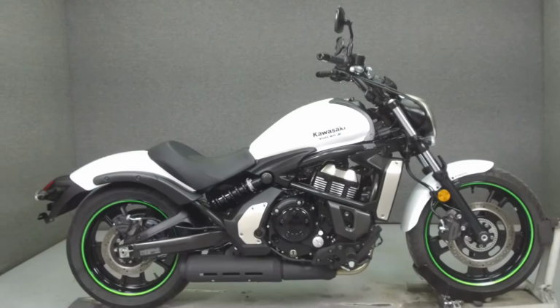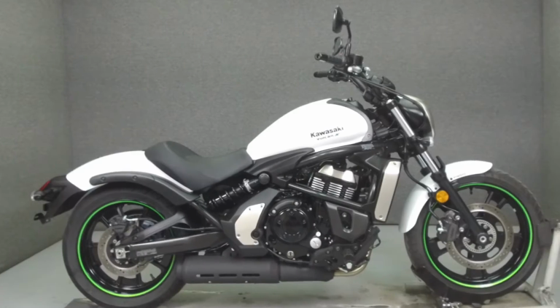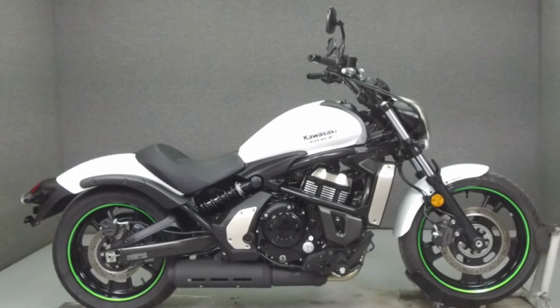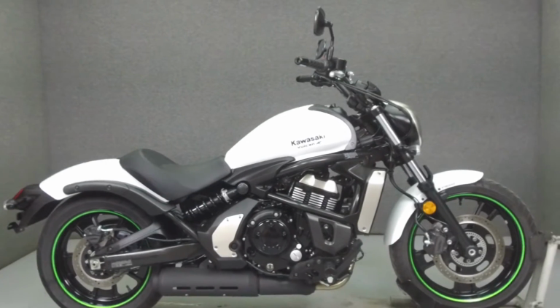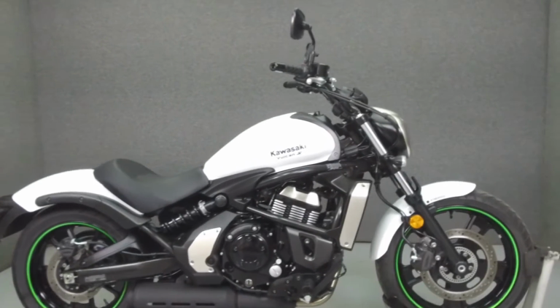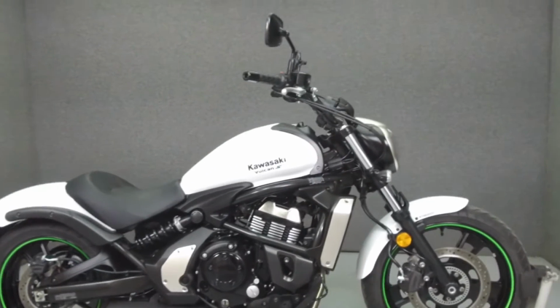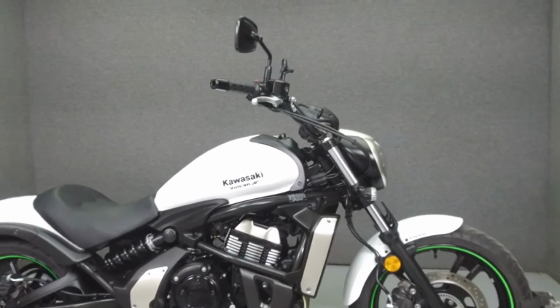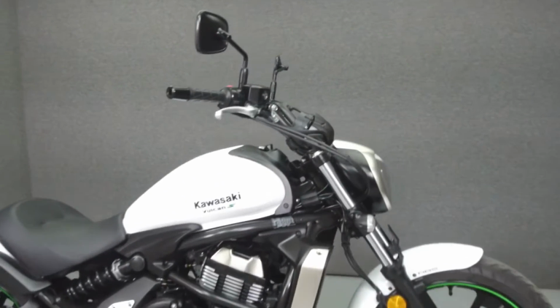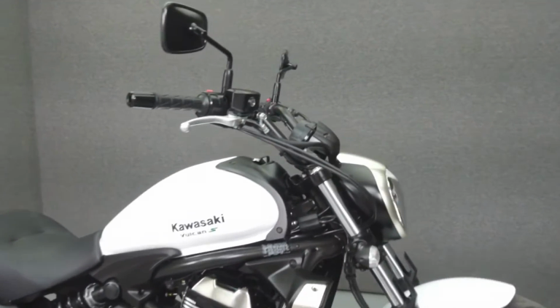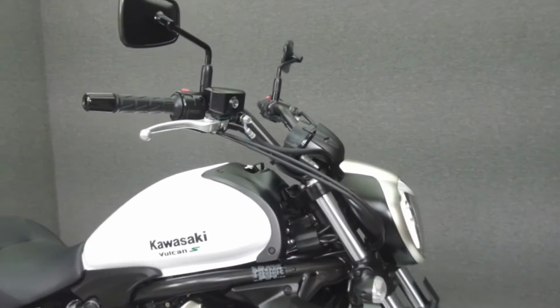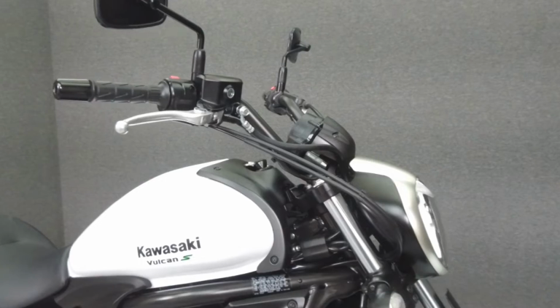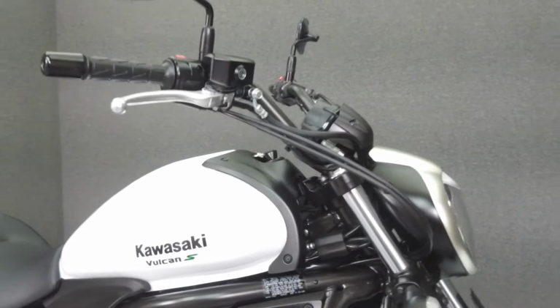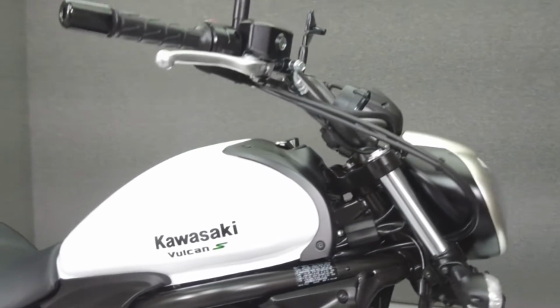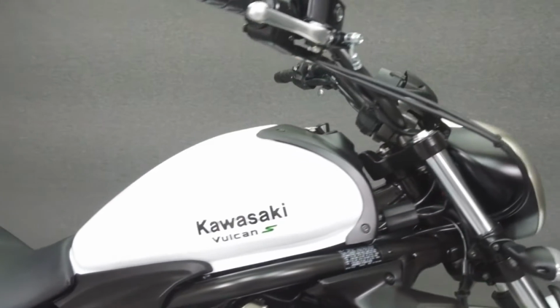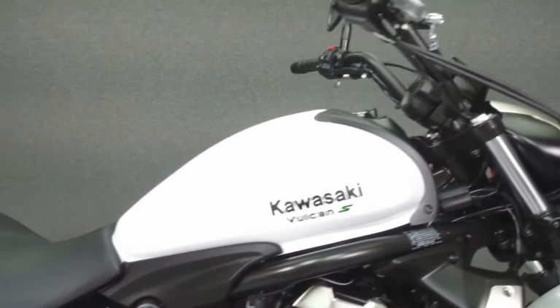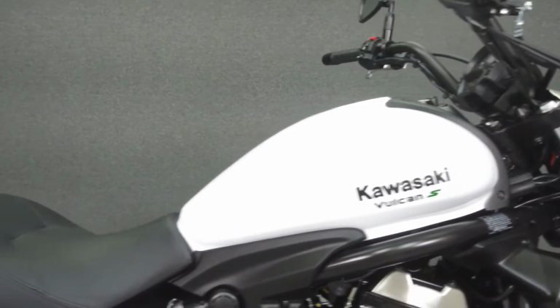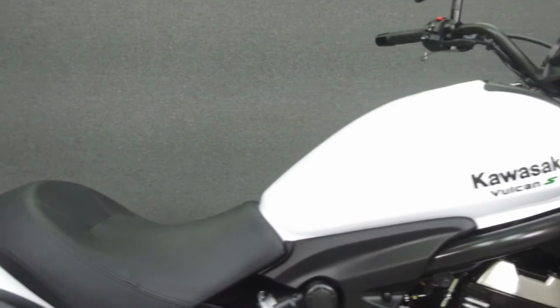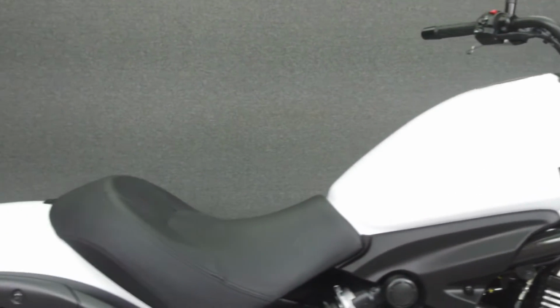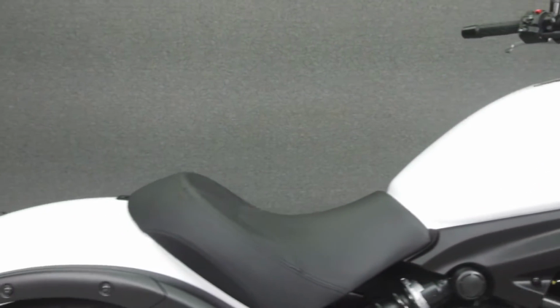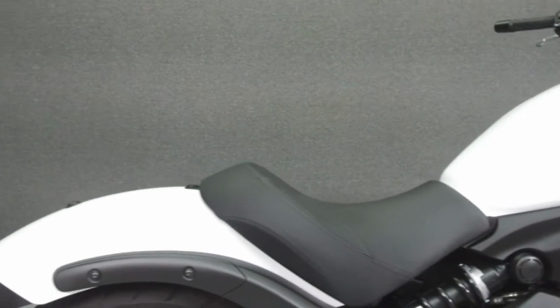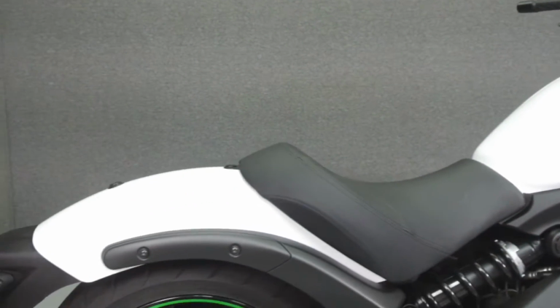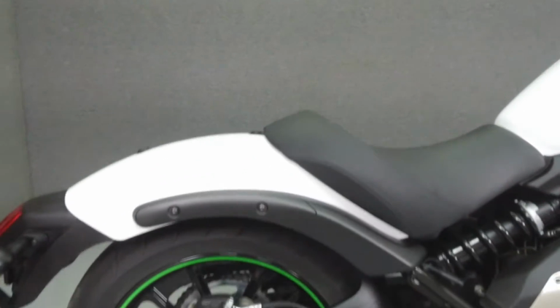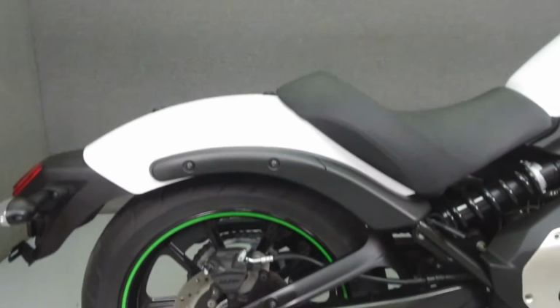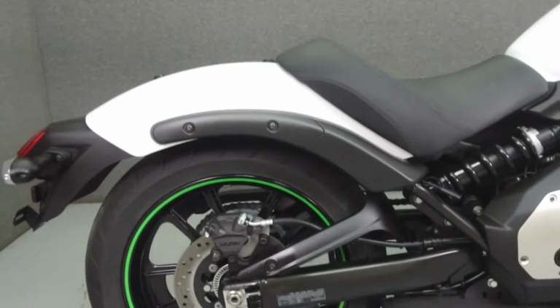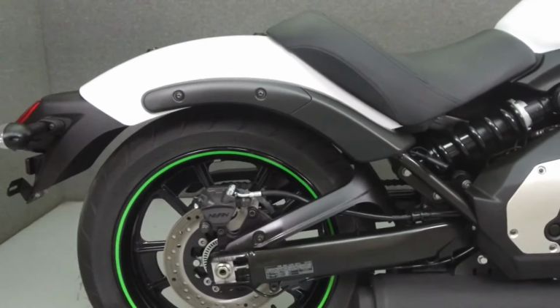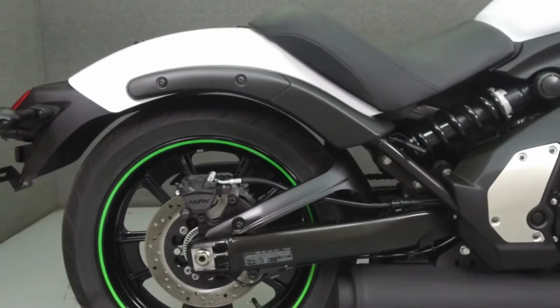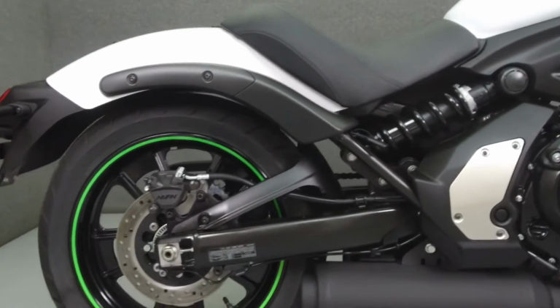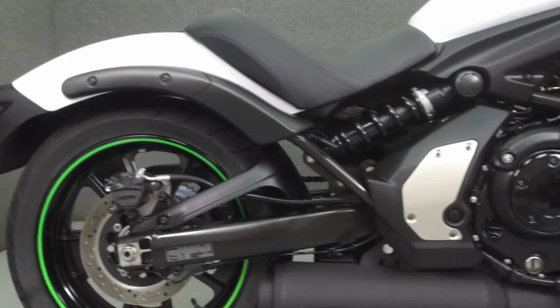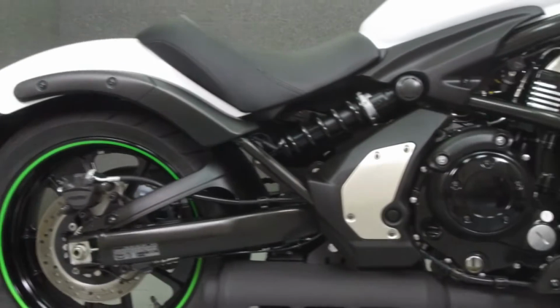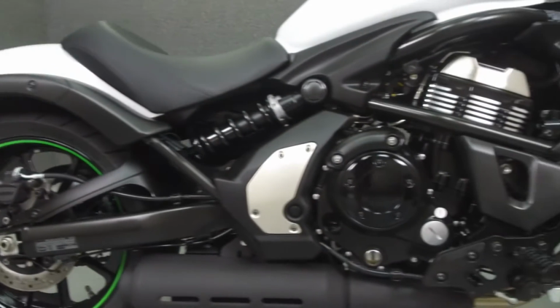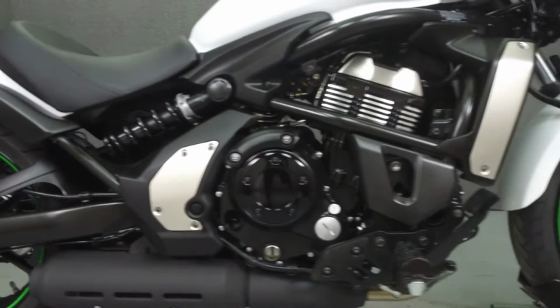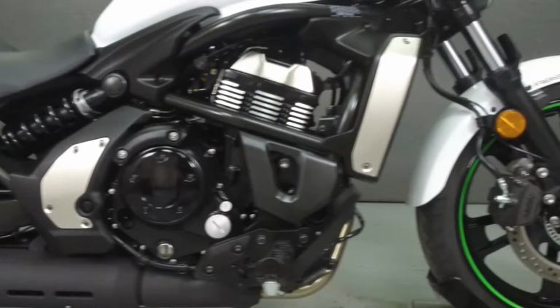Hey everyone, this is Keegan from National Power Sports. Today we're going to take a look at this 2015 Kawasaki Vulcan S with 975 miles.